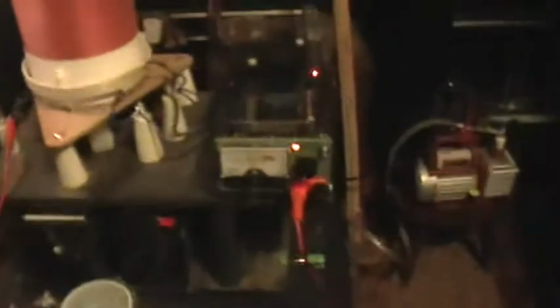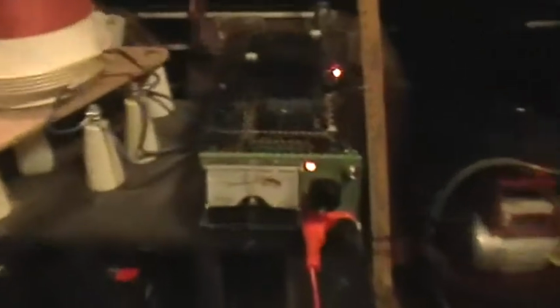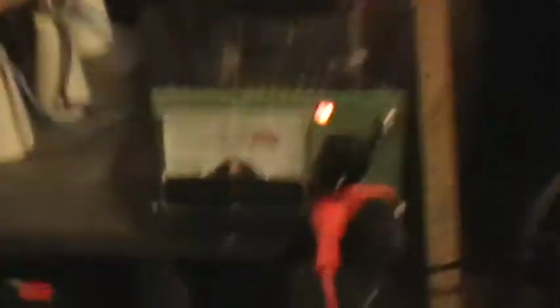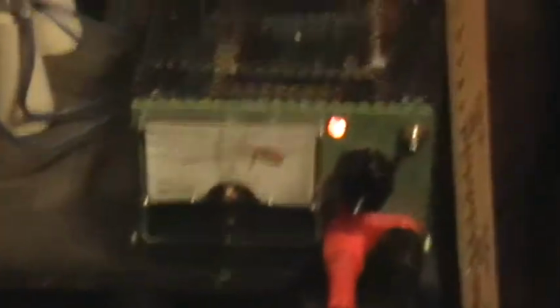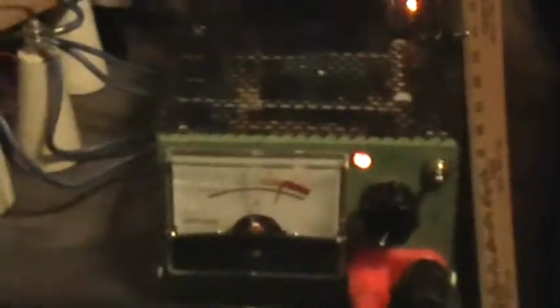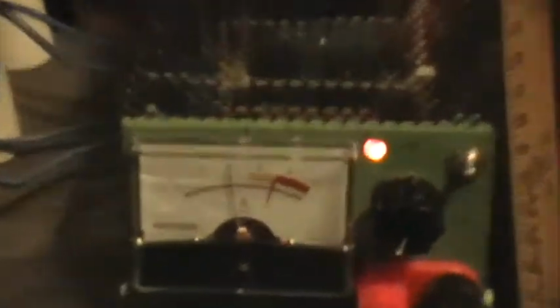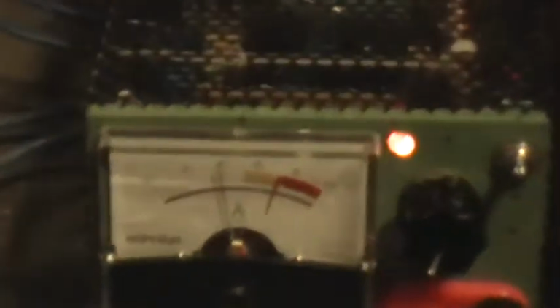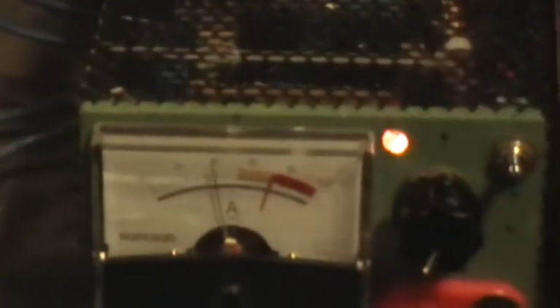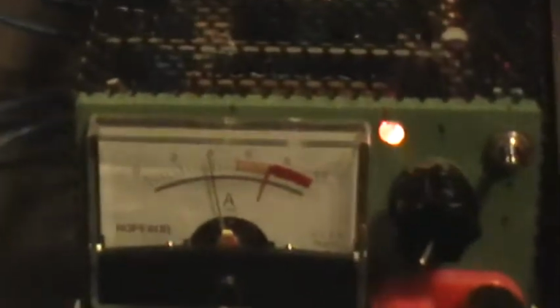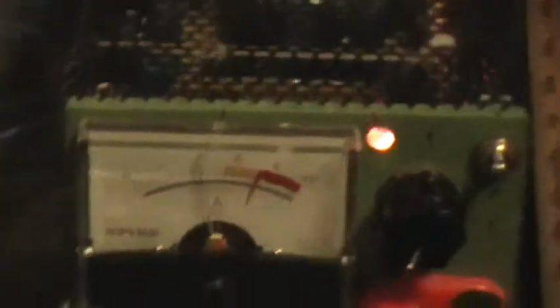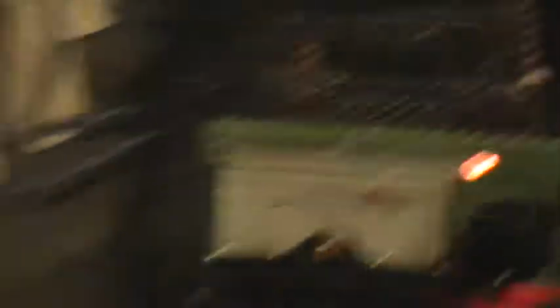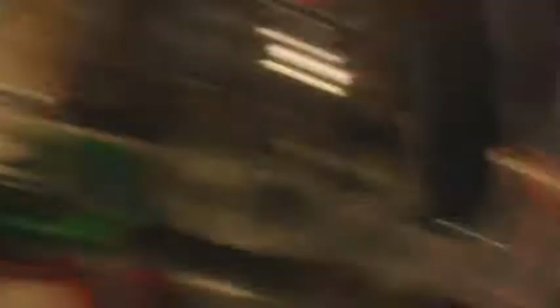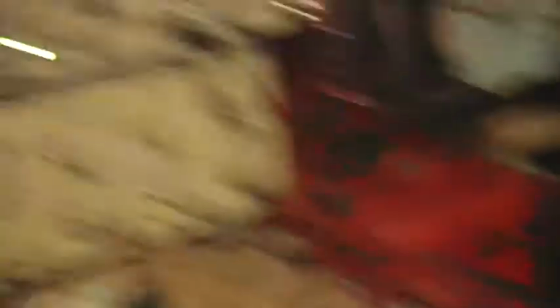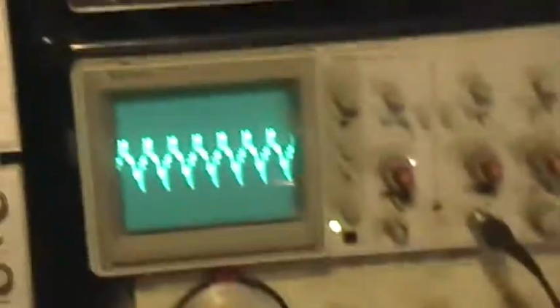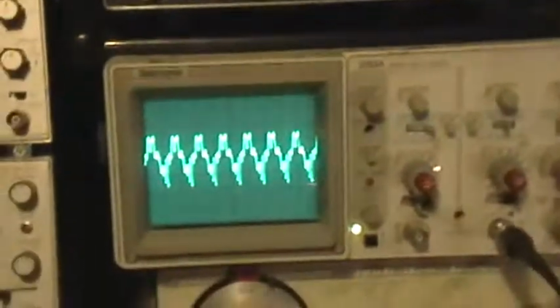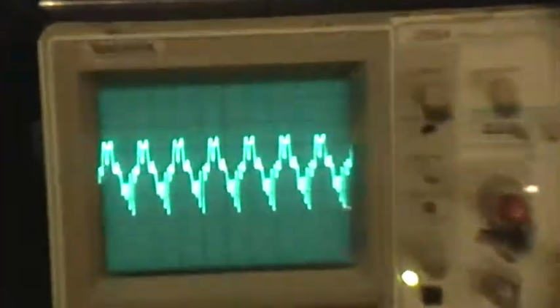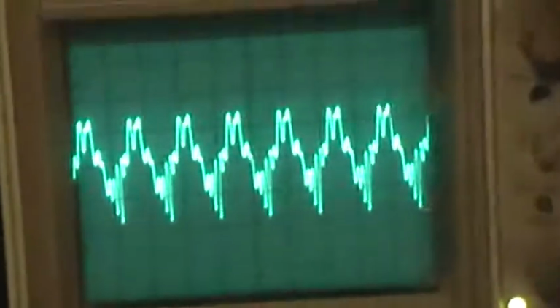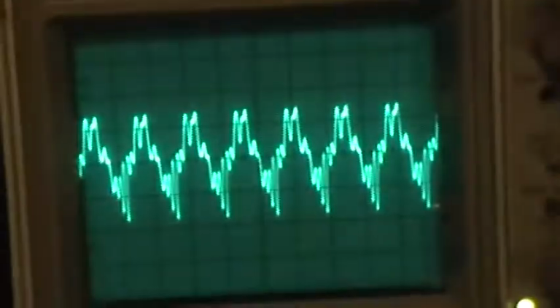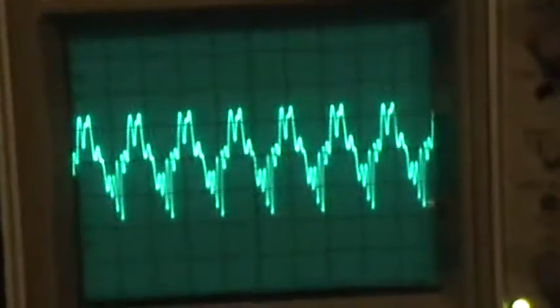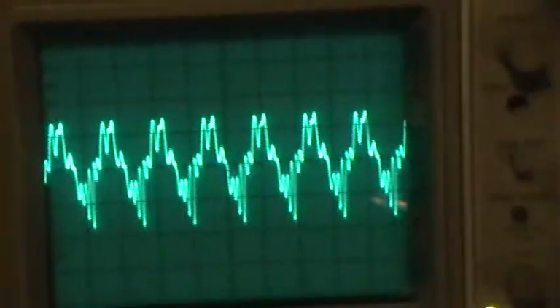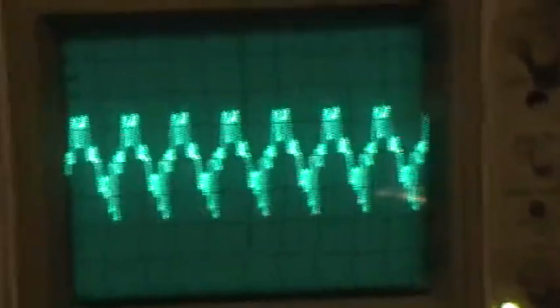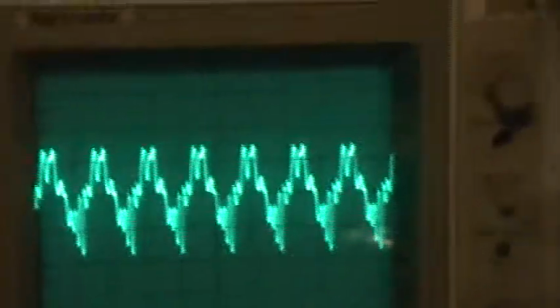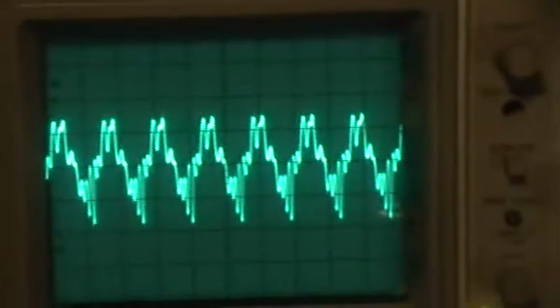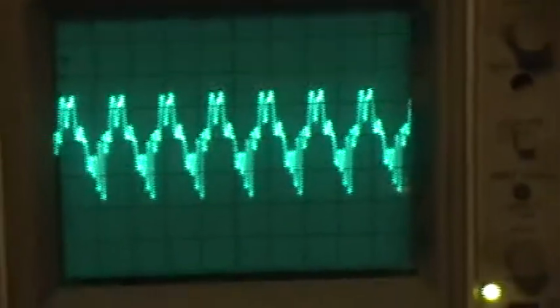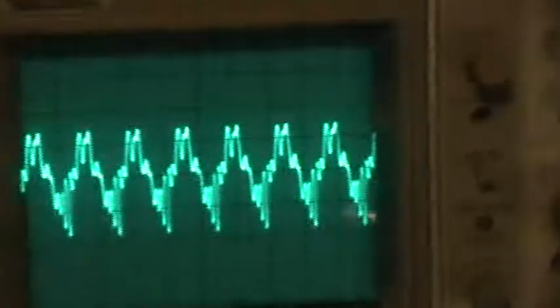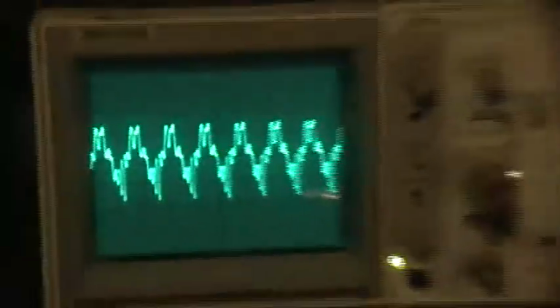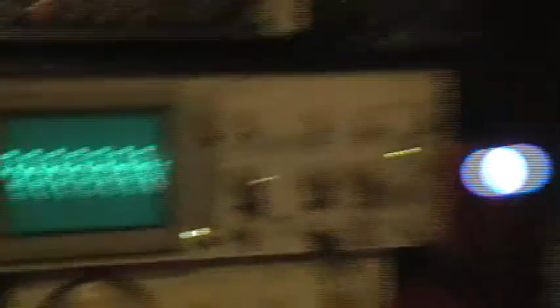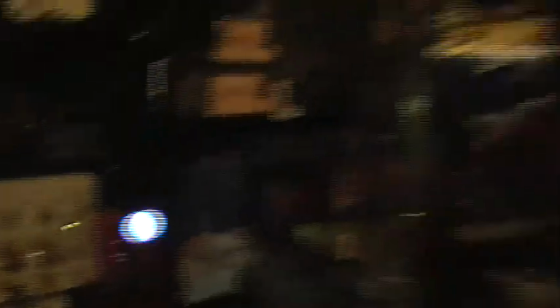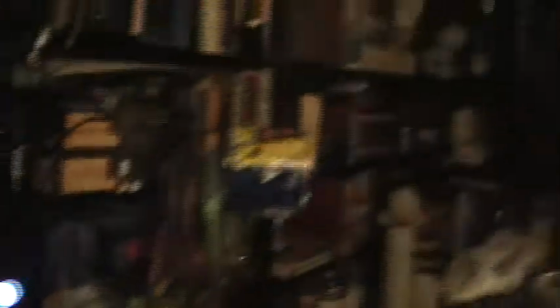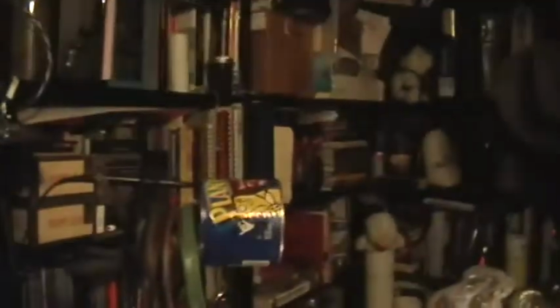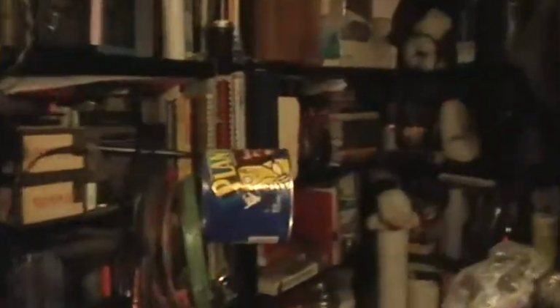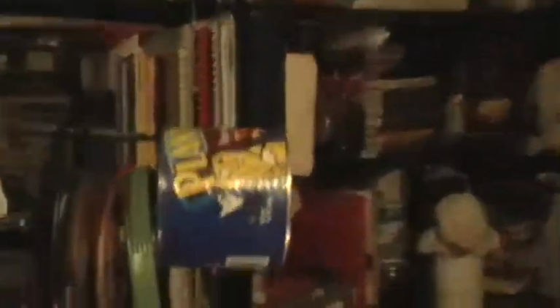We have a current draw of about four amps in there and that's the broadcast waveform. It's really a lousy waveform — the thing's not doing a good Class E right now. That's being picked up by the peanut can.